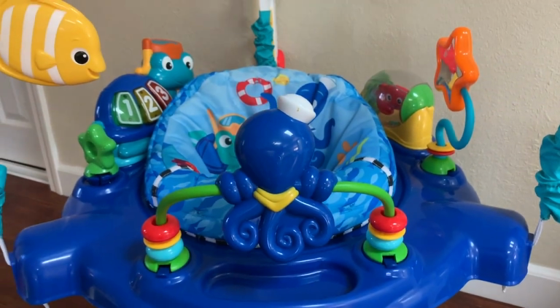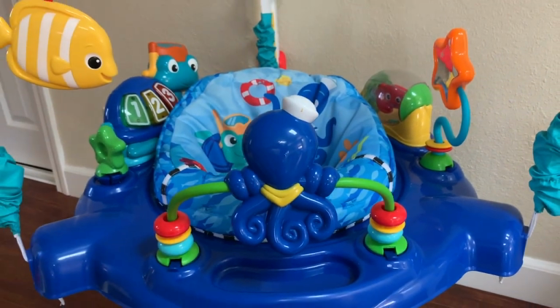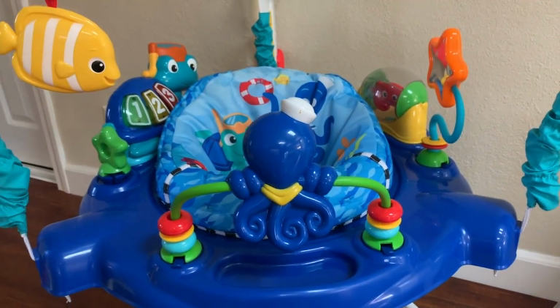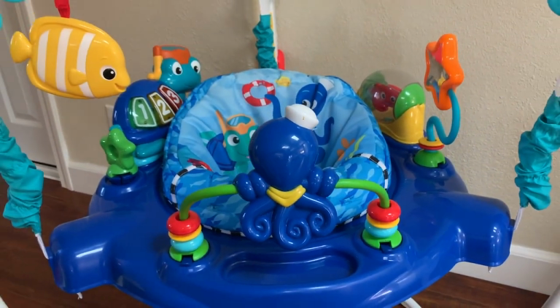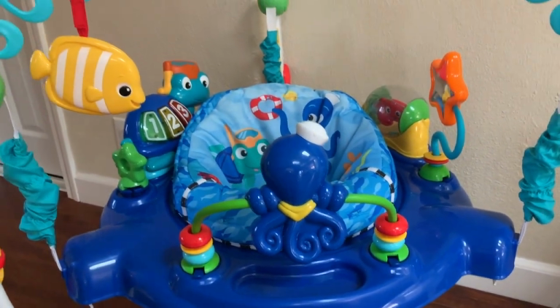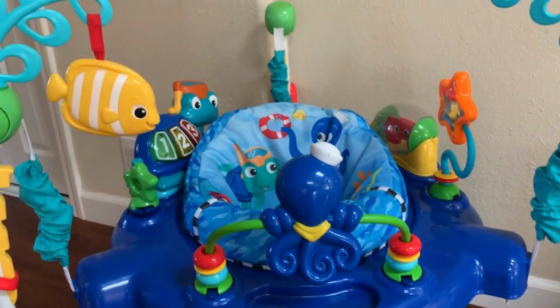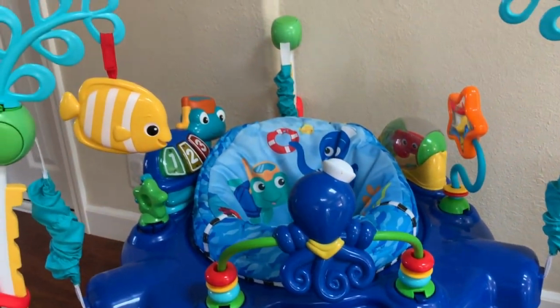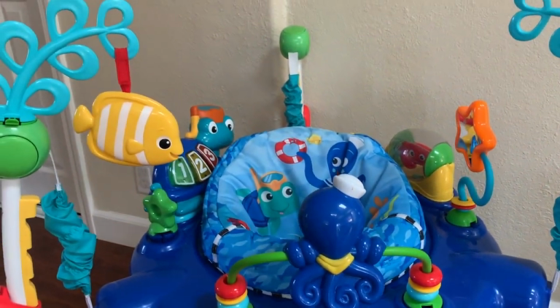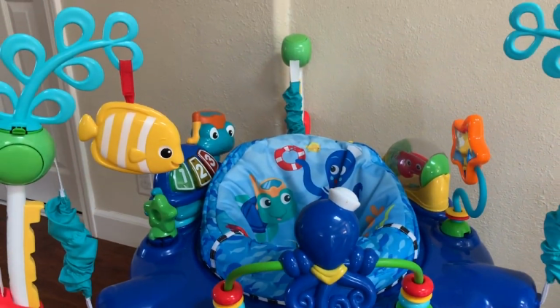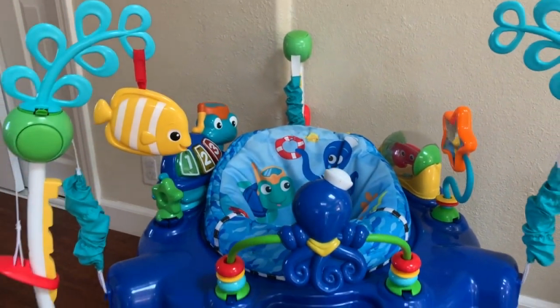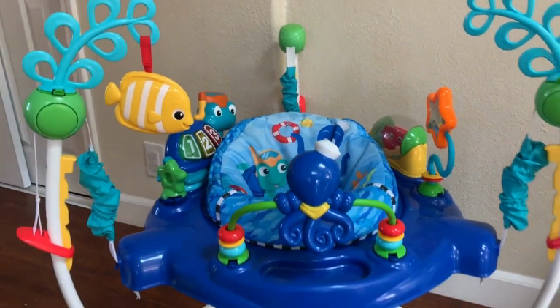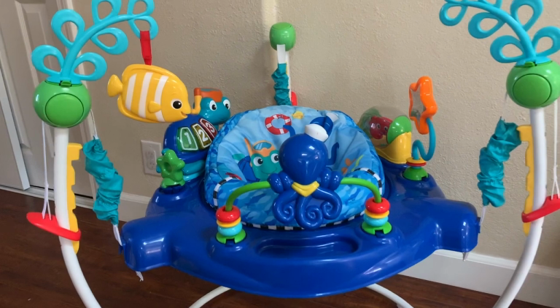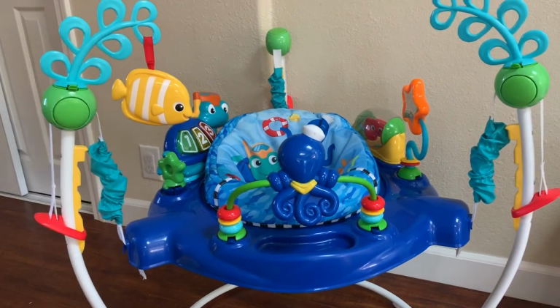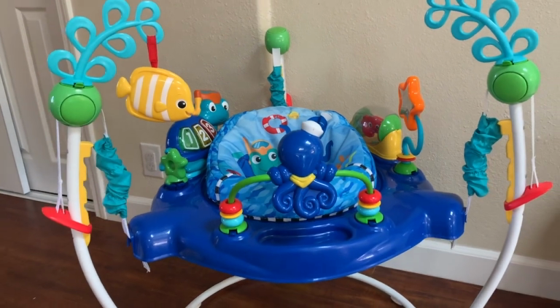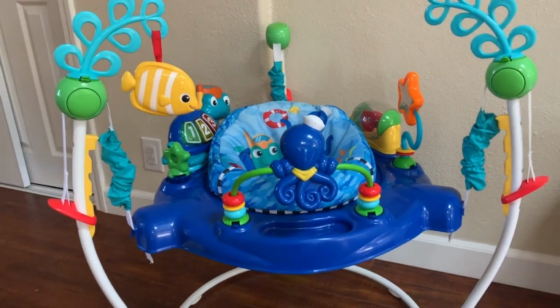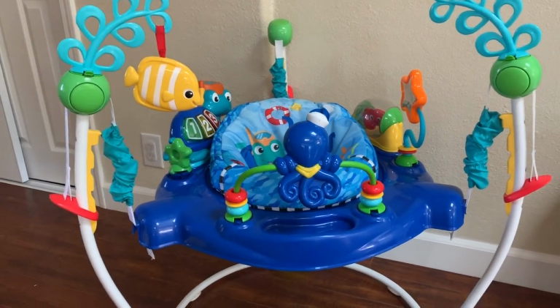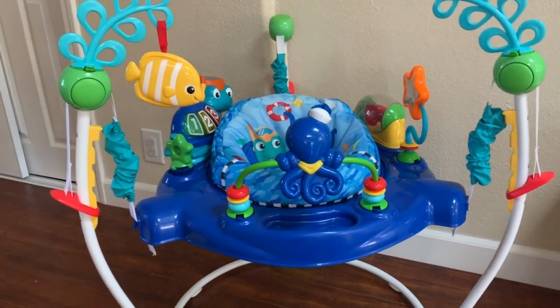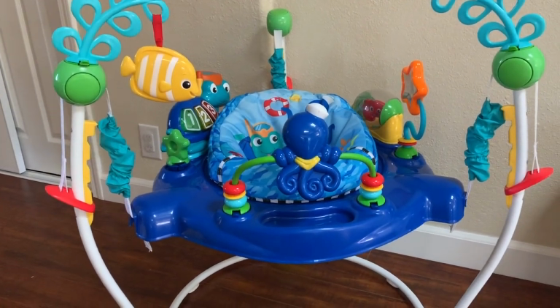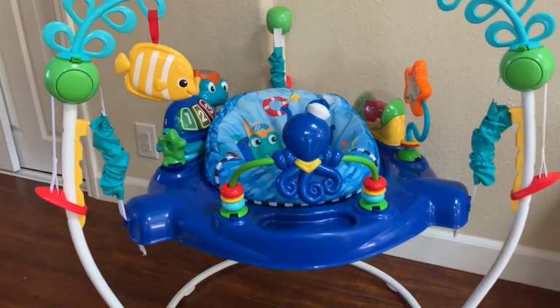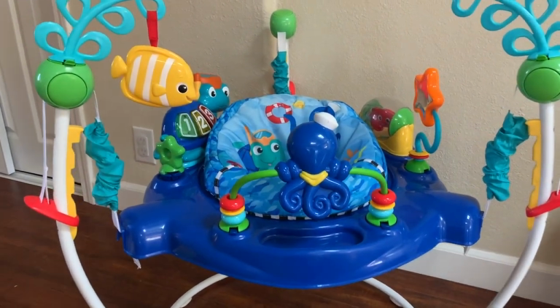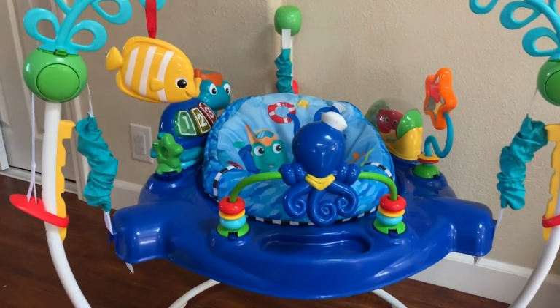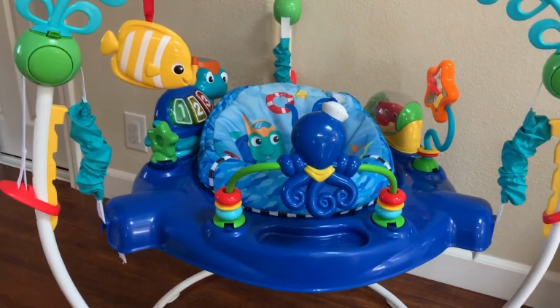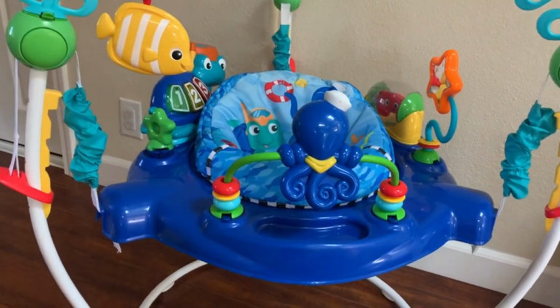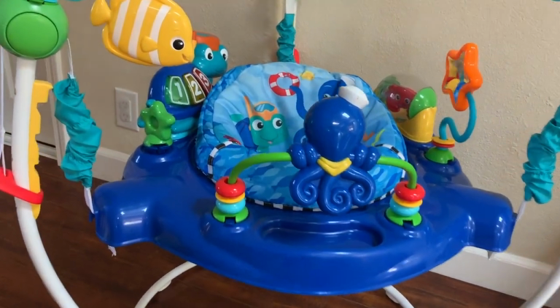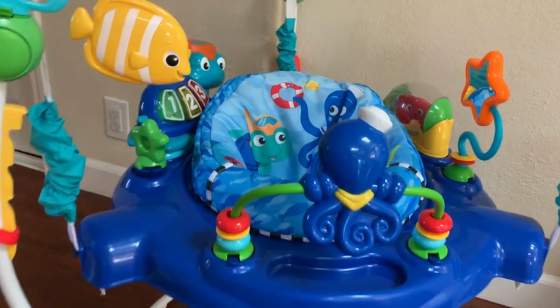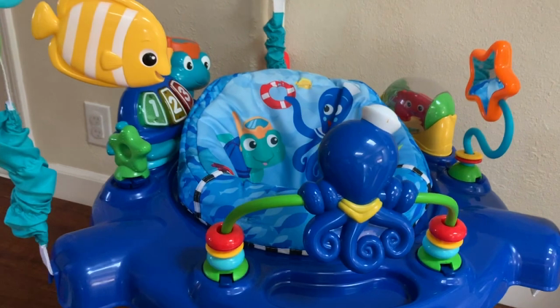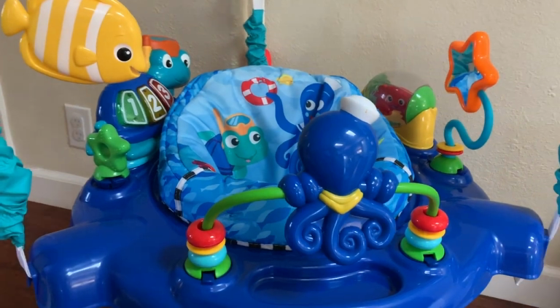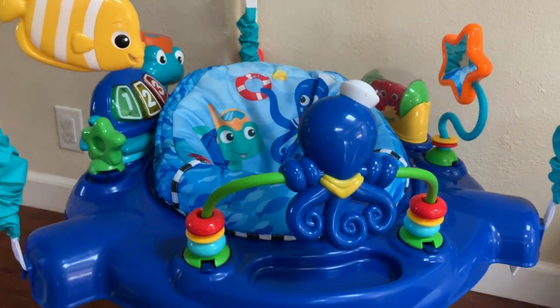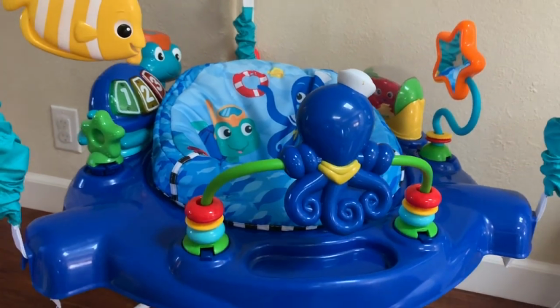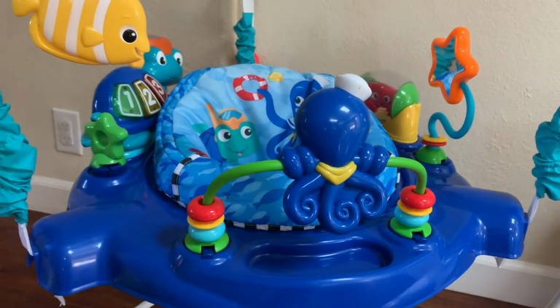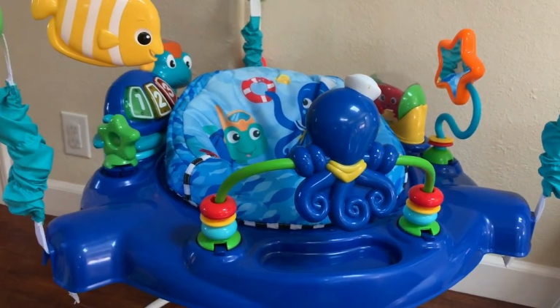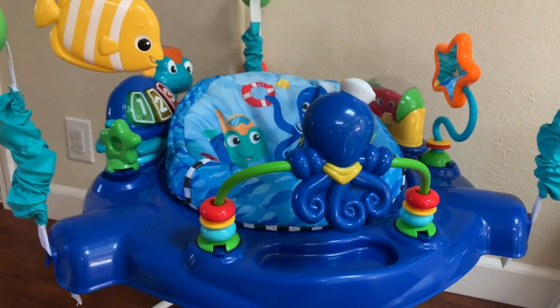It's one of the greatest toys you can buy for your kid to play with, and I do highly, highly recommend this for when your baby turns about four or five months.